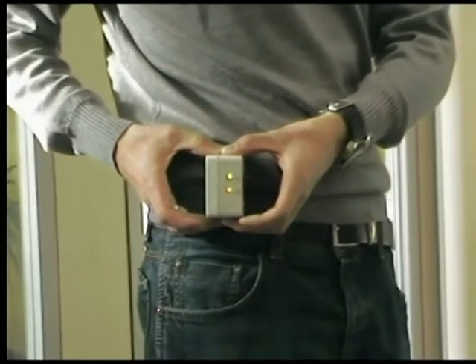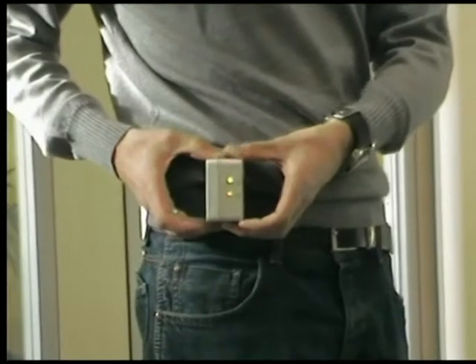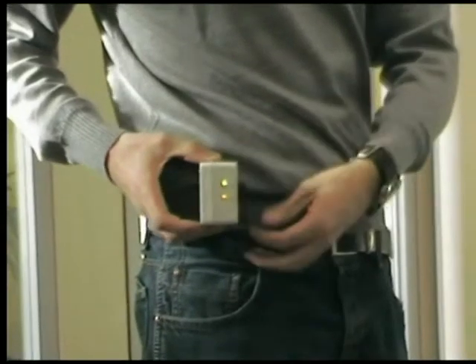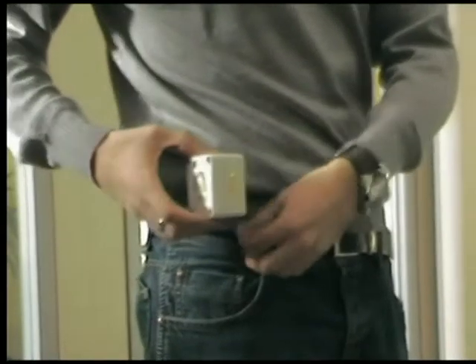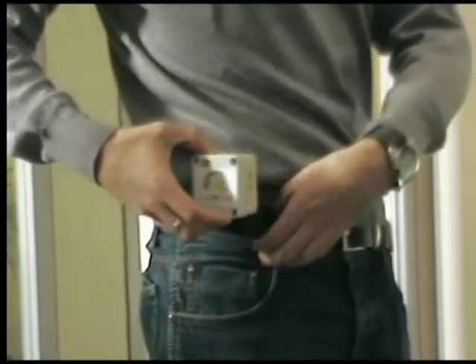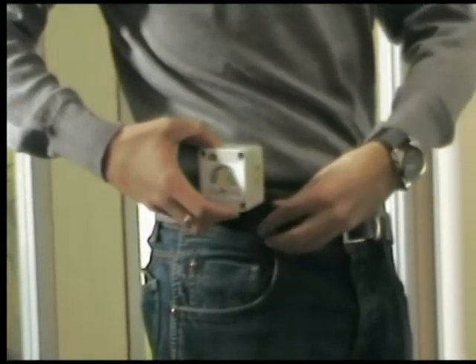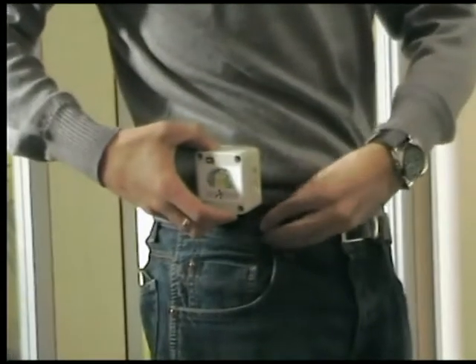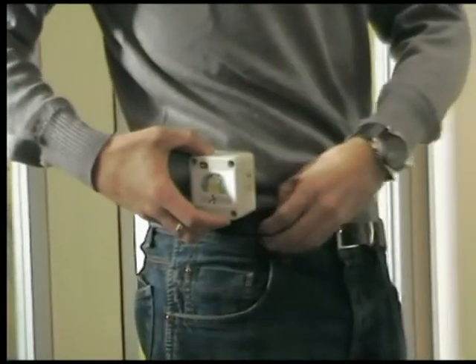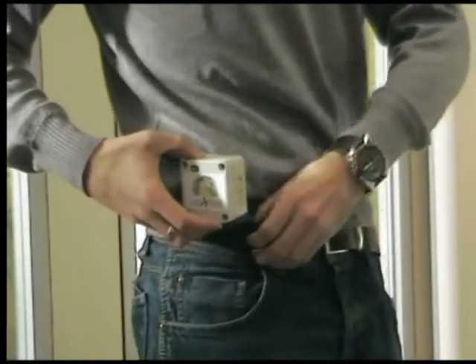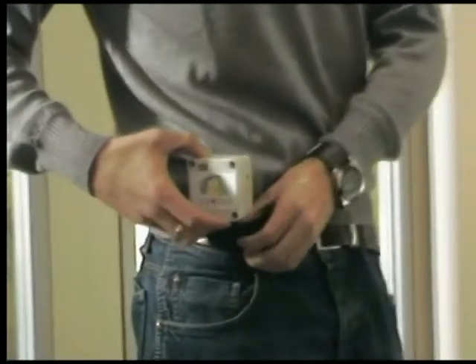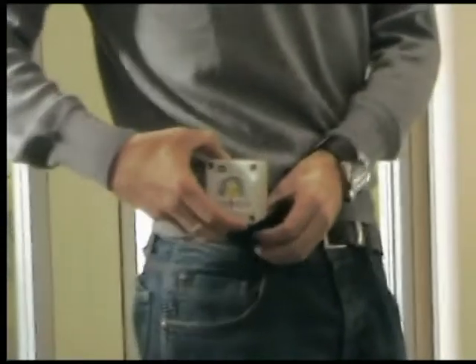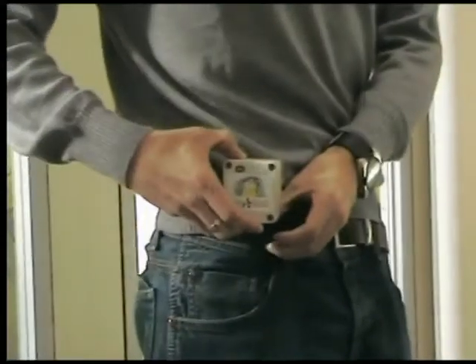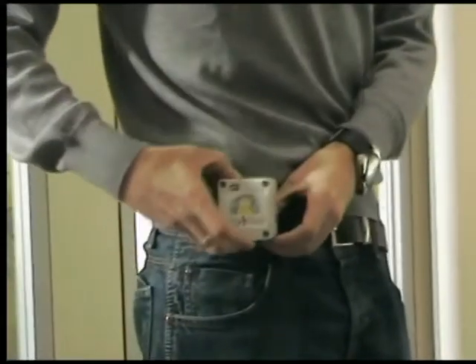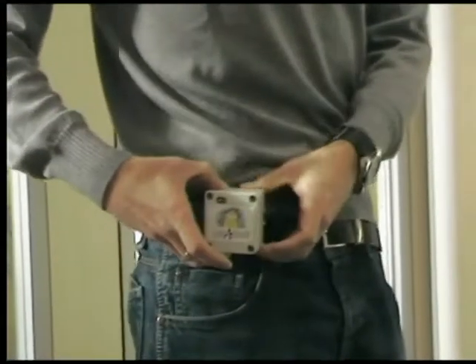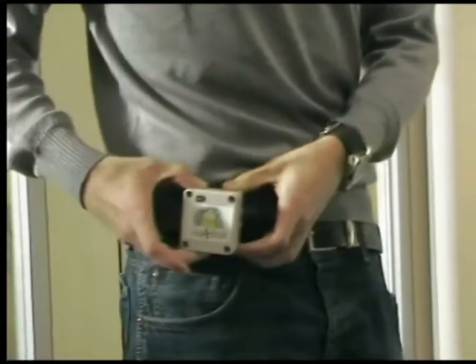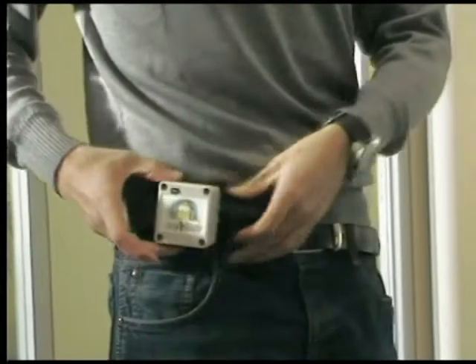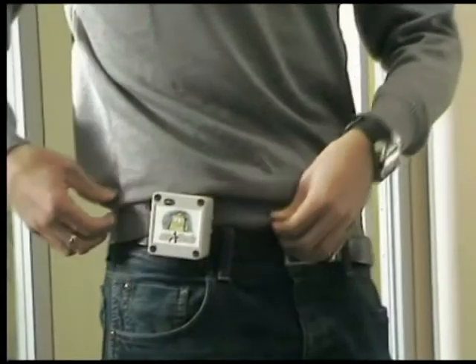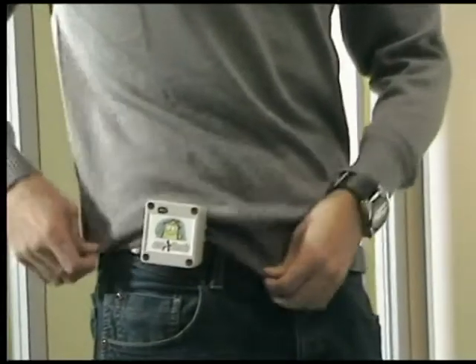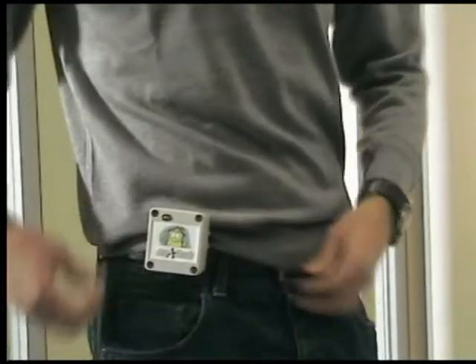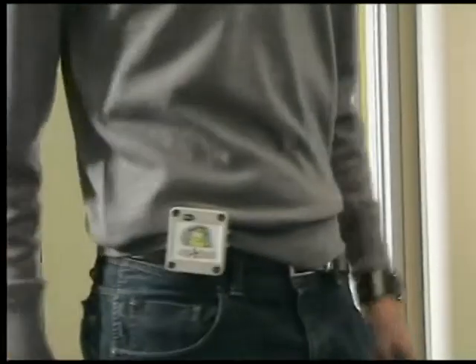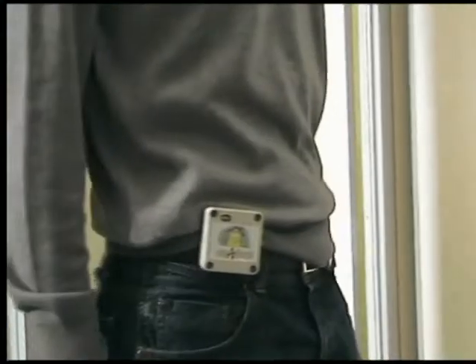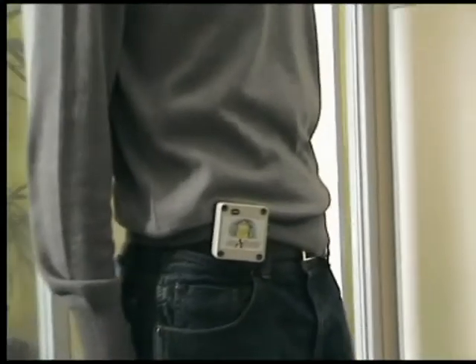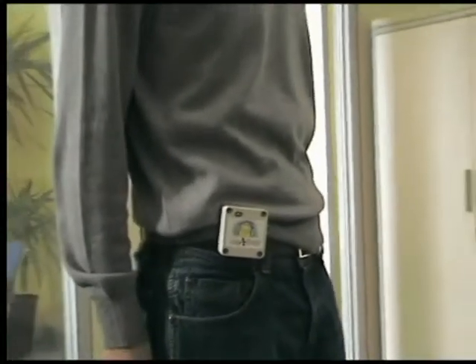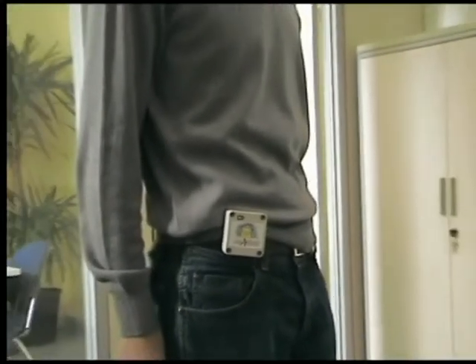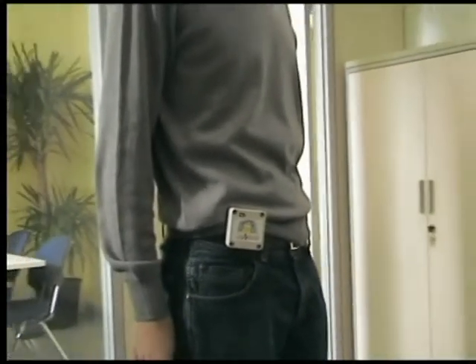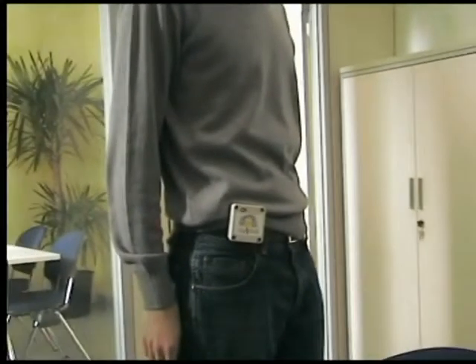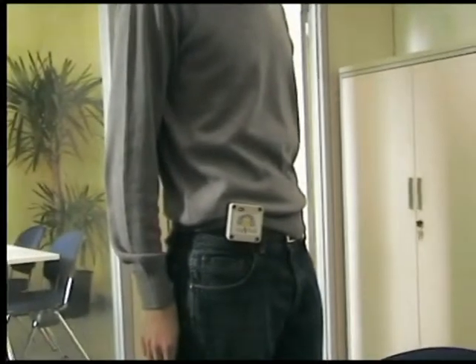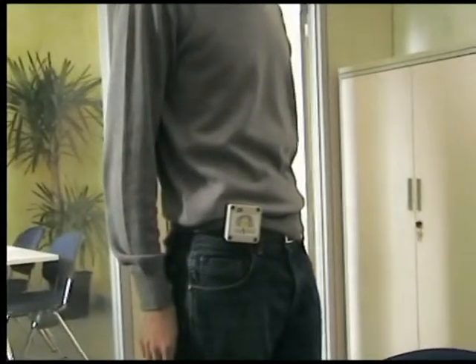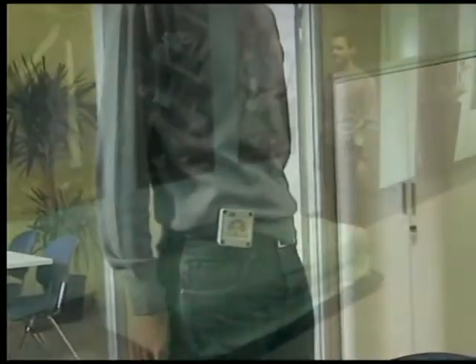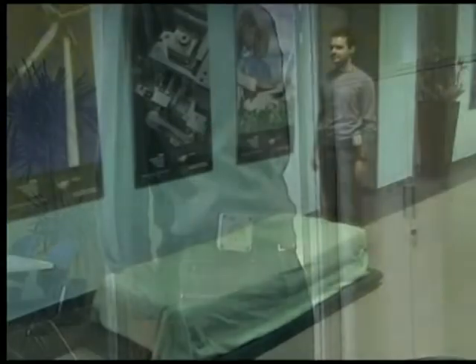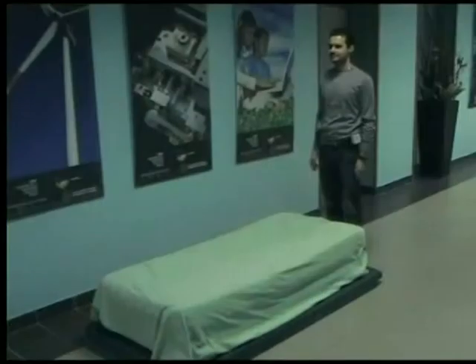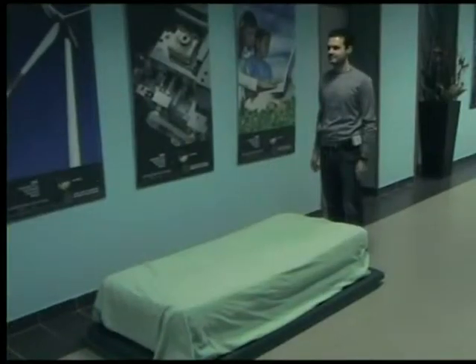The sensor data are sent to the application running on a set-top box when preset thresholds are passed. Data gathering and elaboration happen in real time.